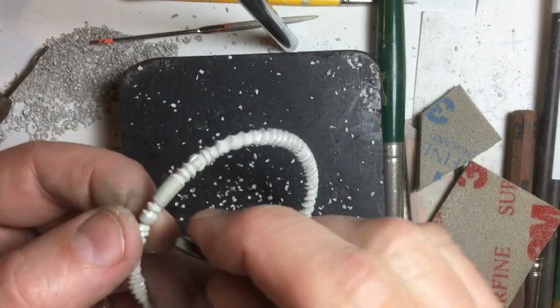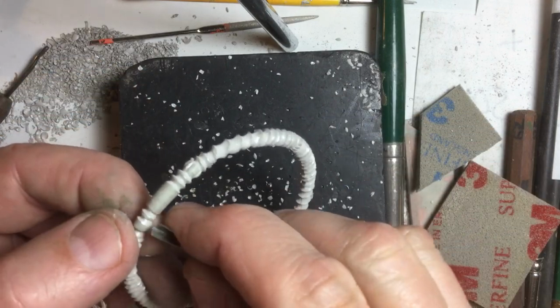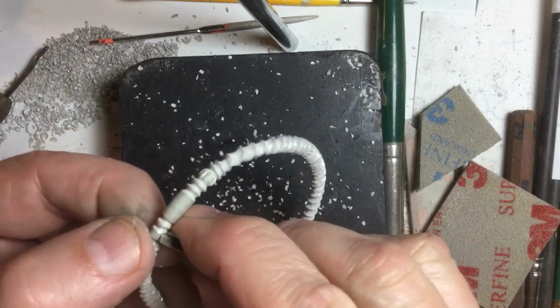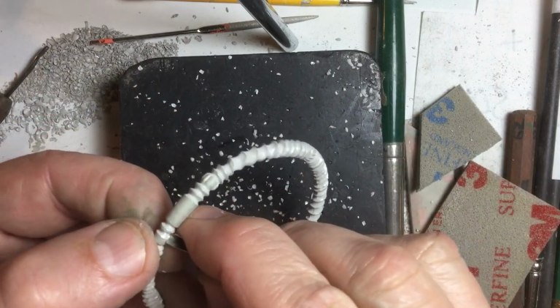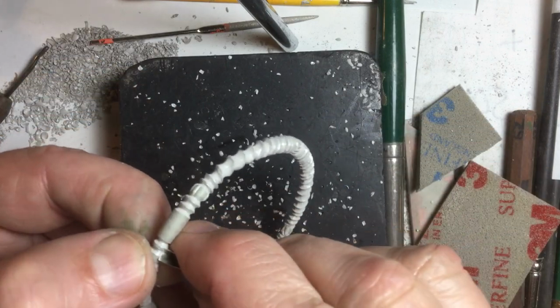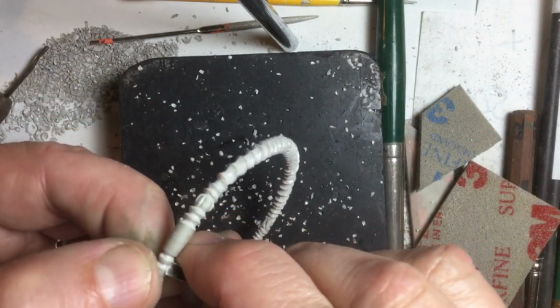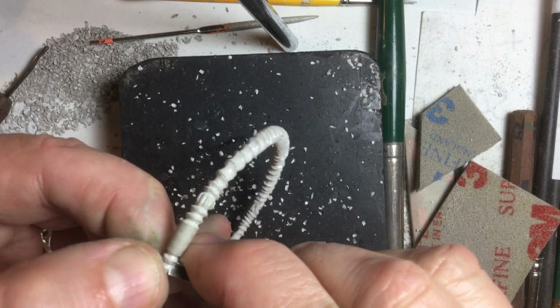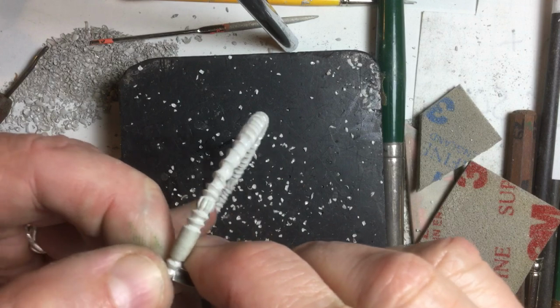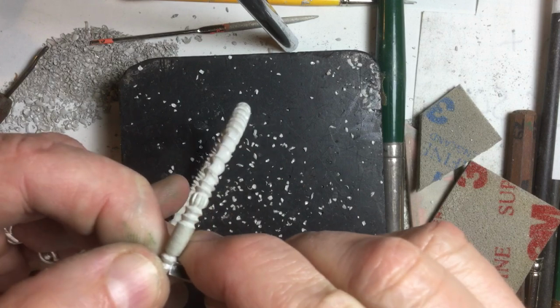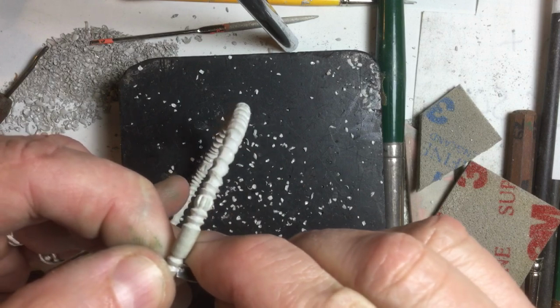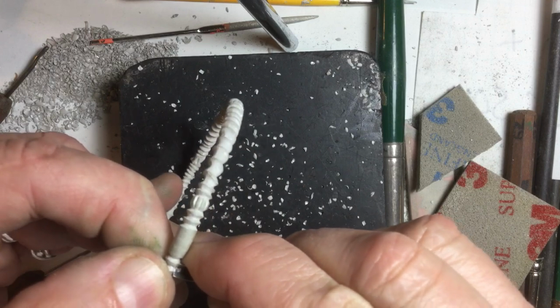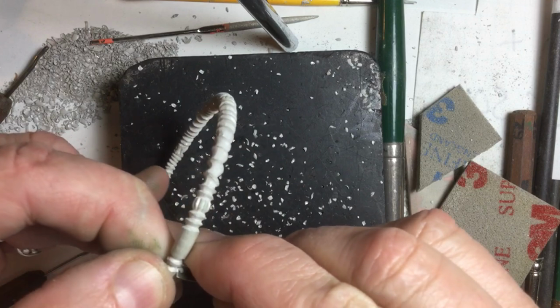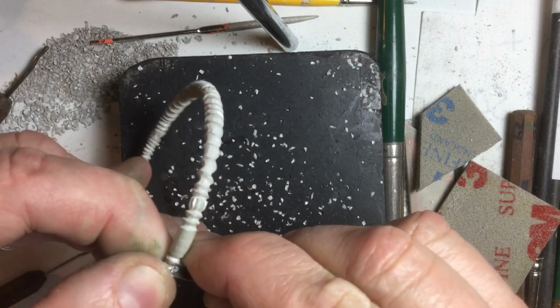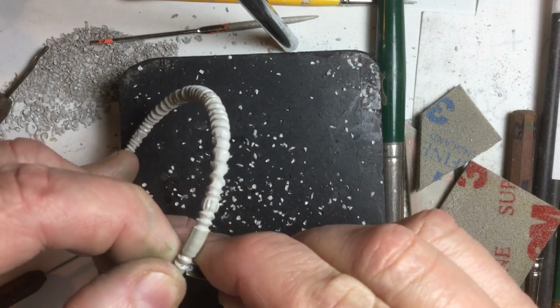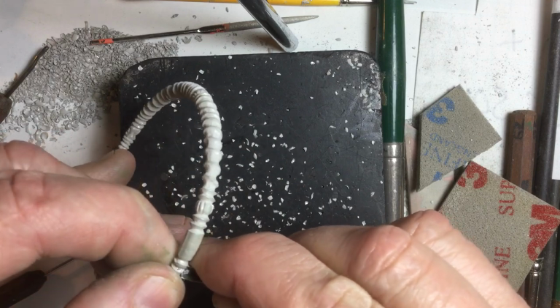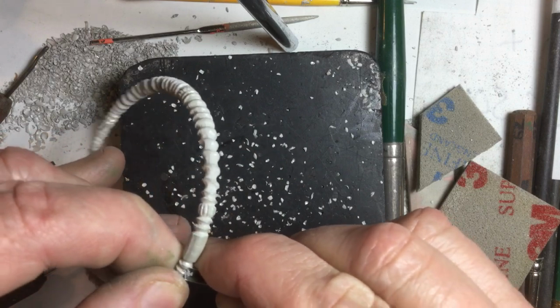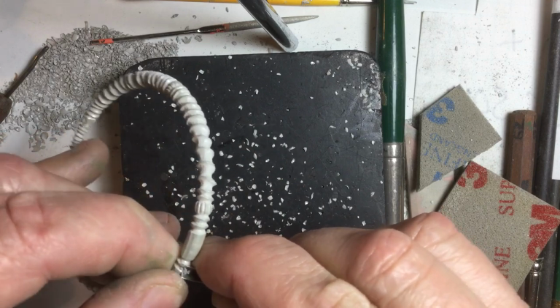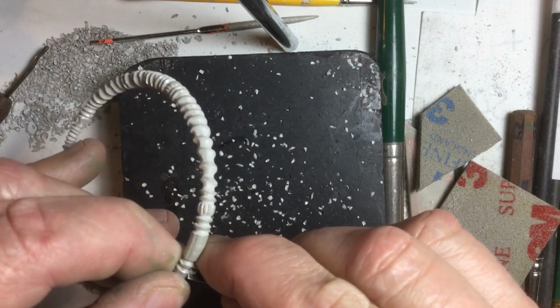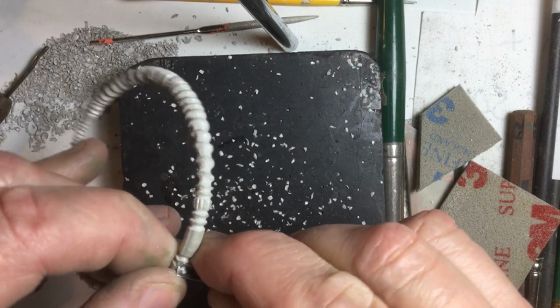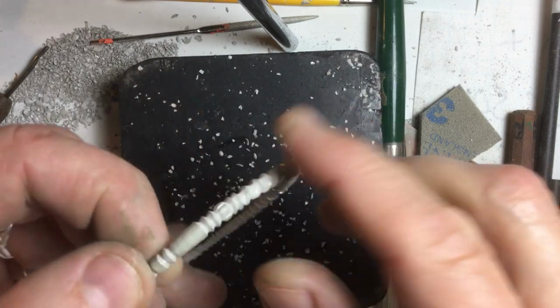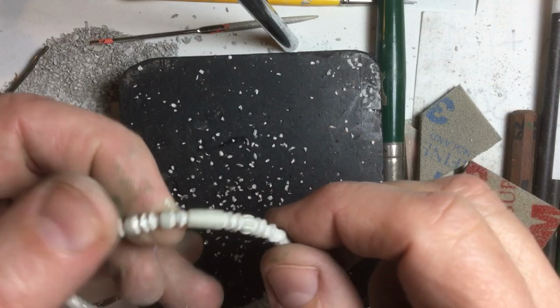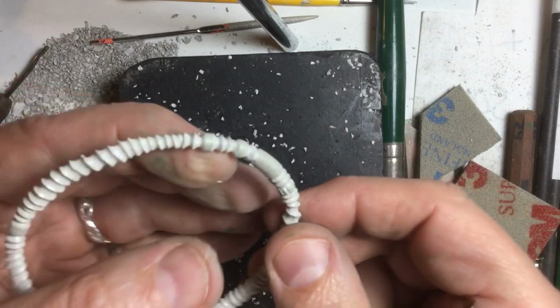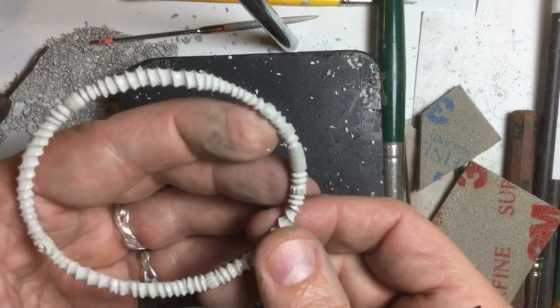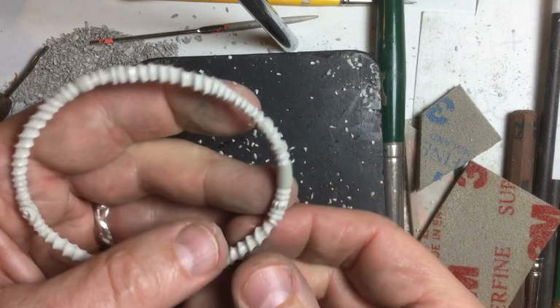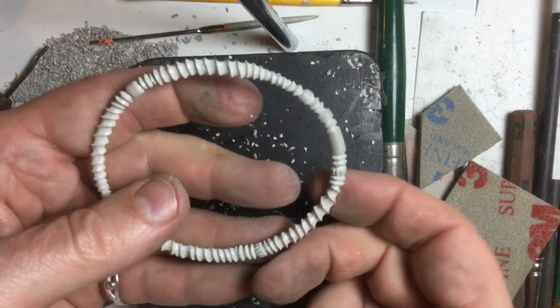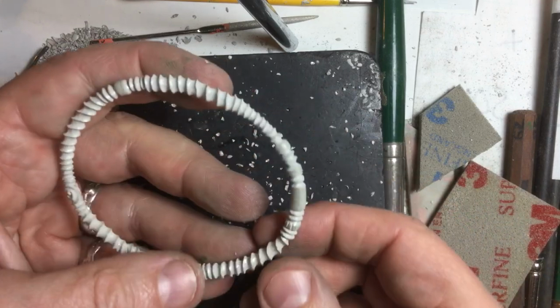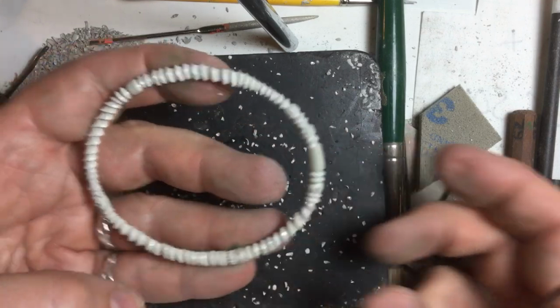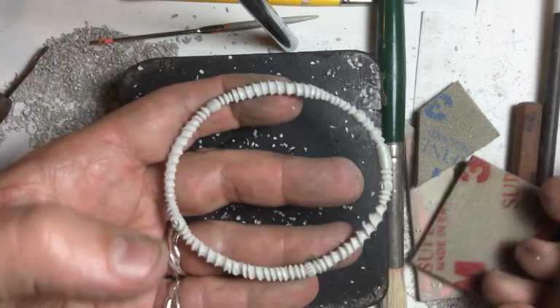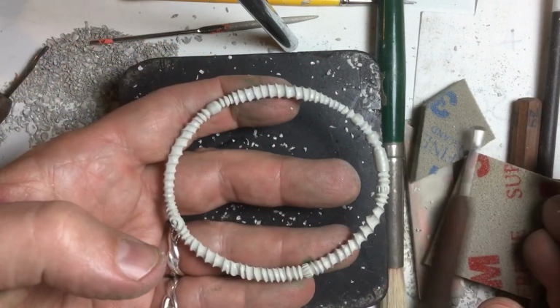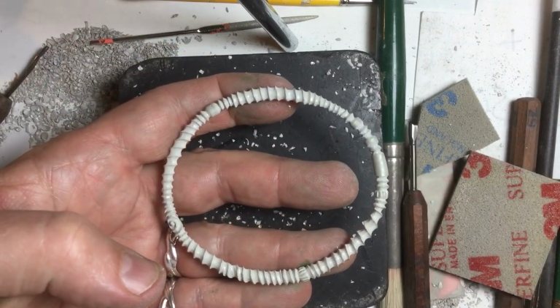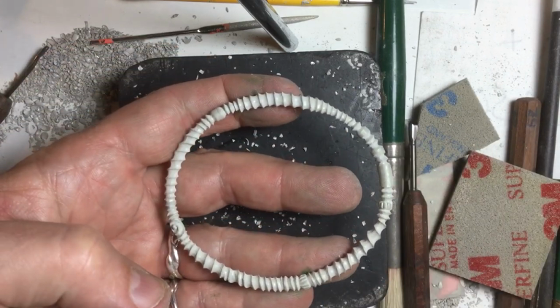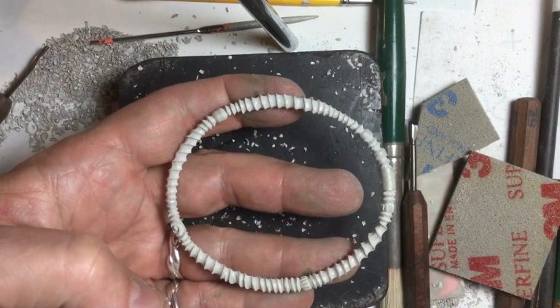I'm going to change the way I'm holding it. Watch what I'm doing here — that's what it looks like so far.